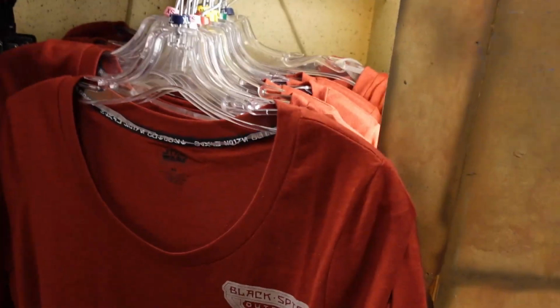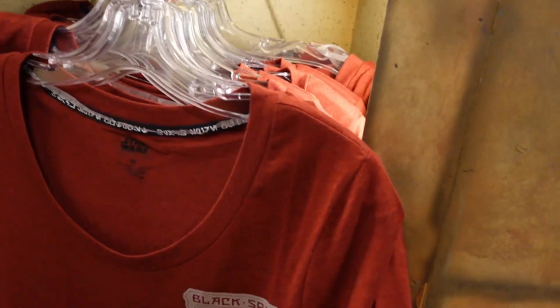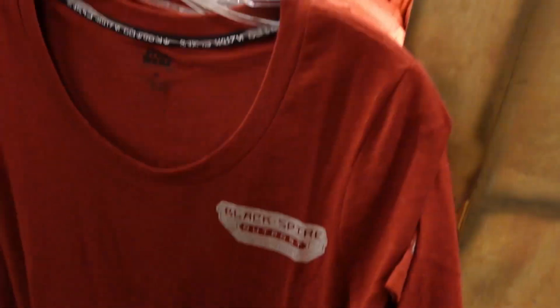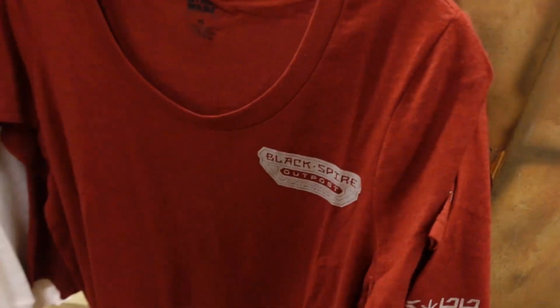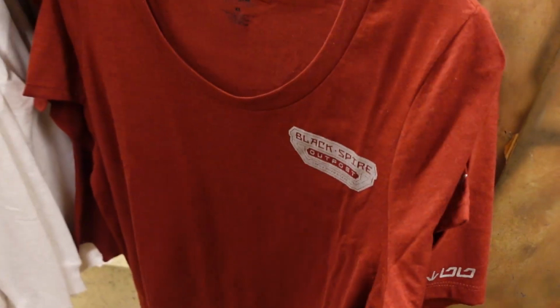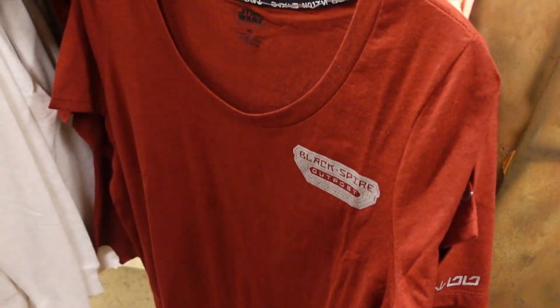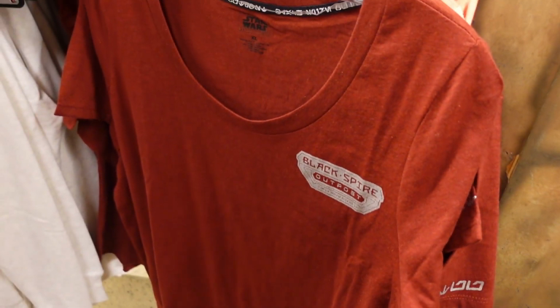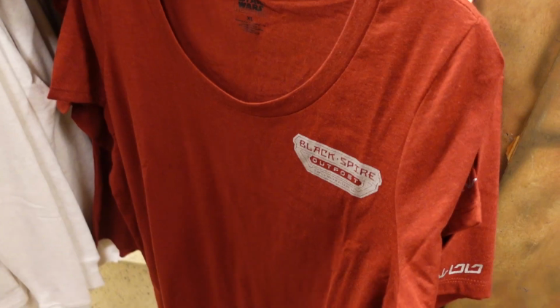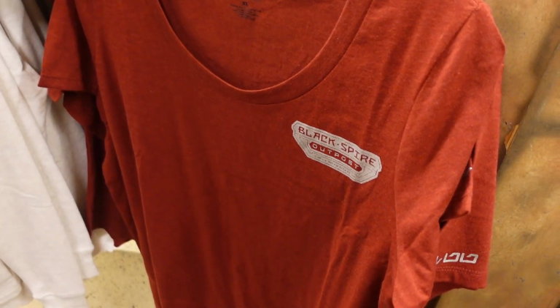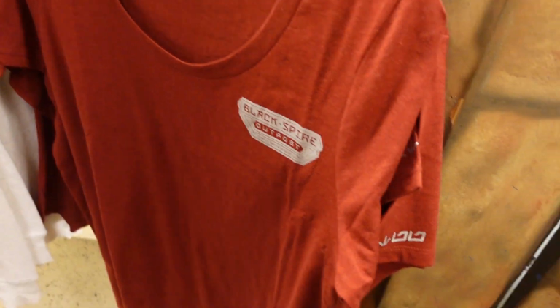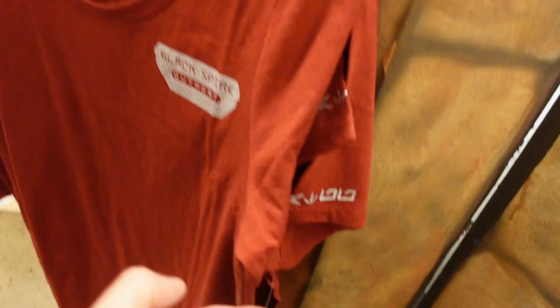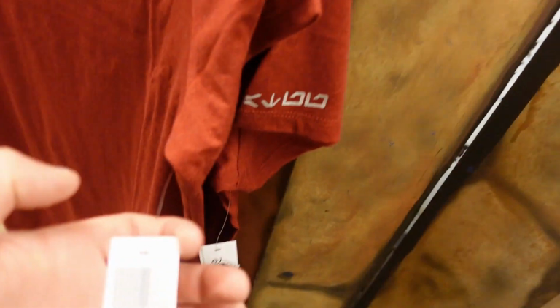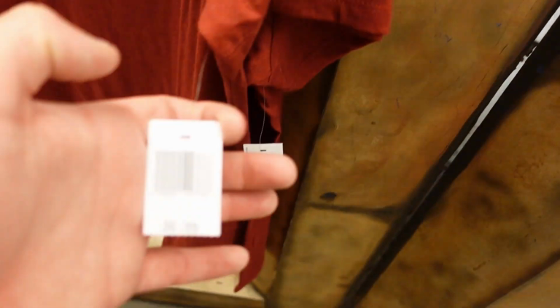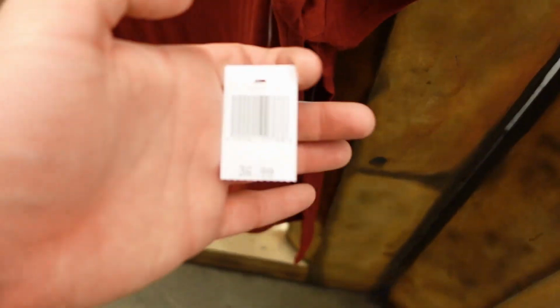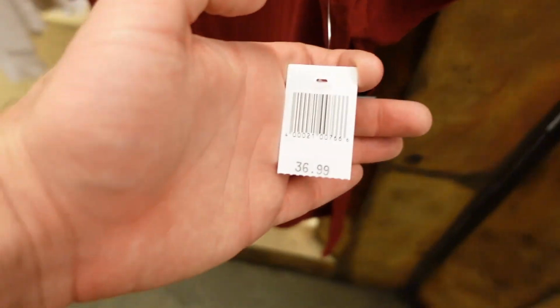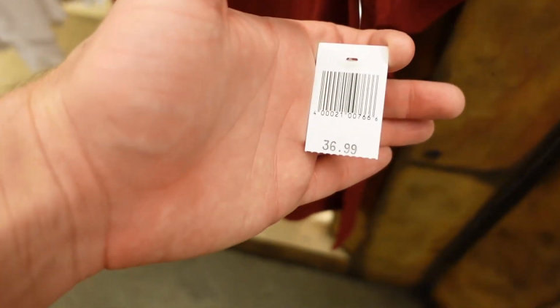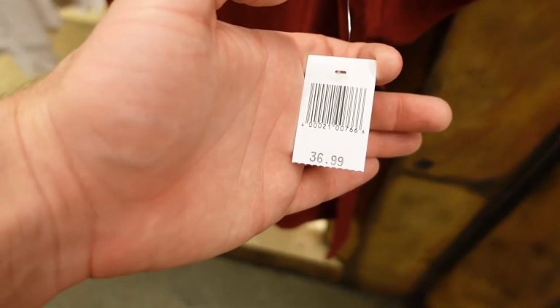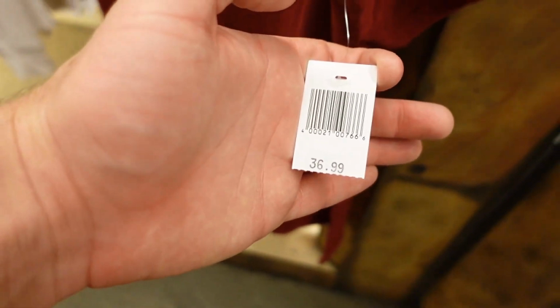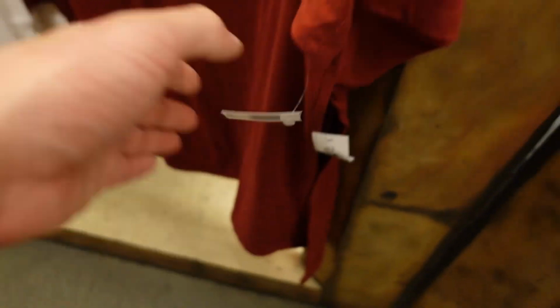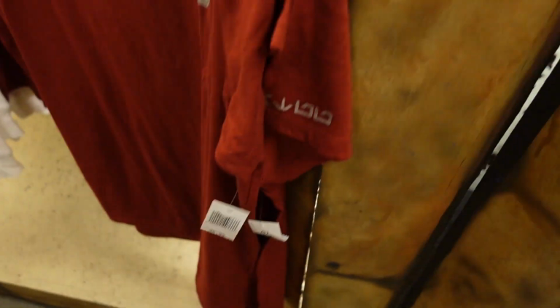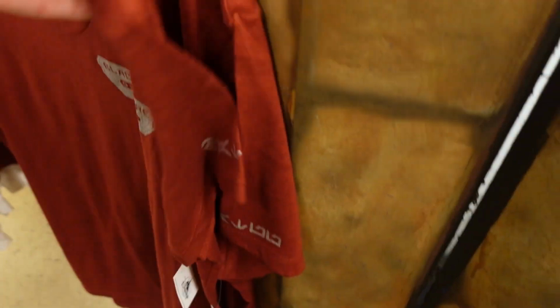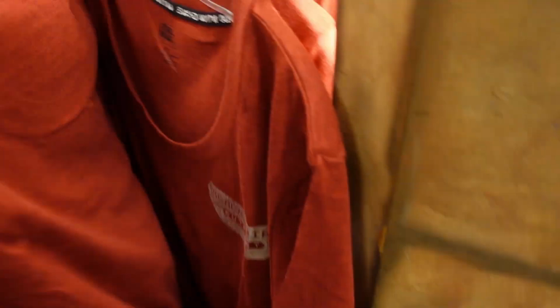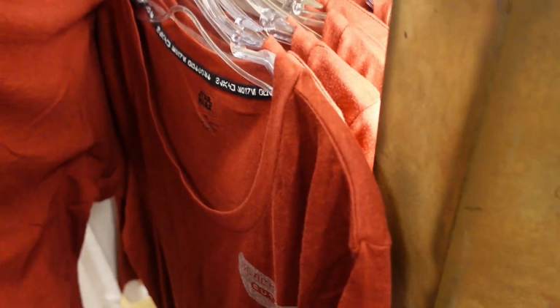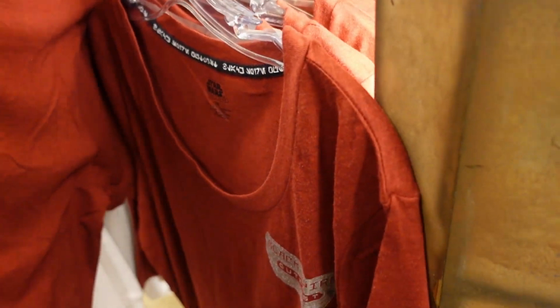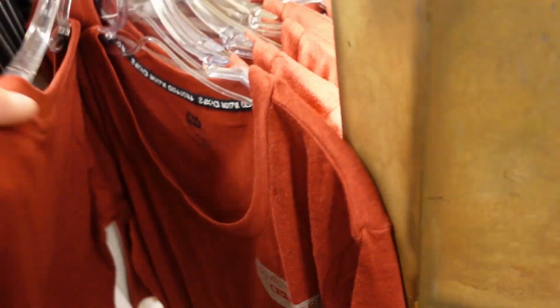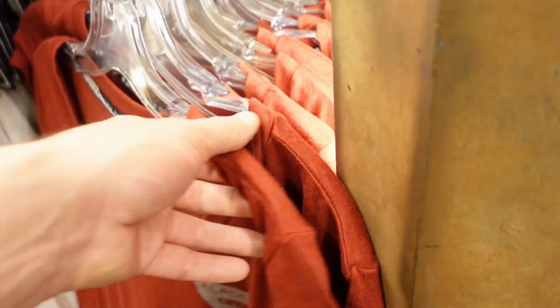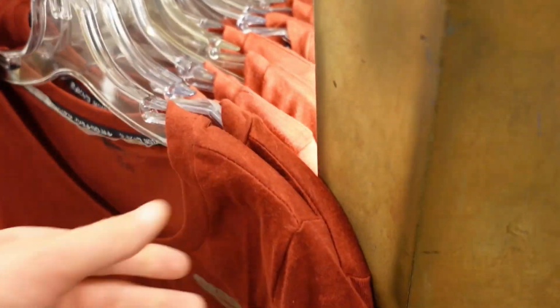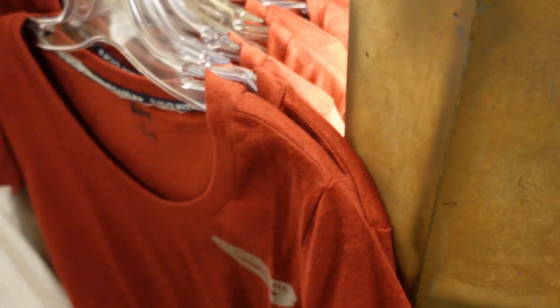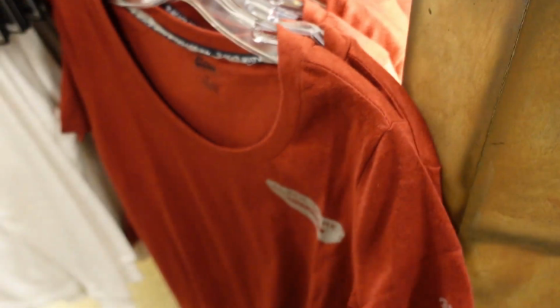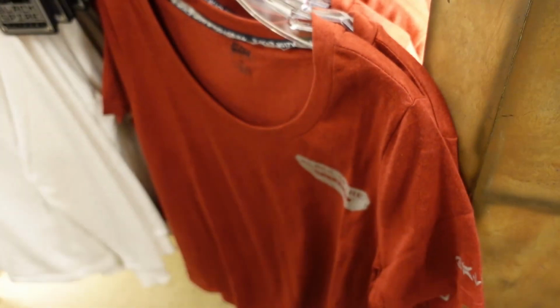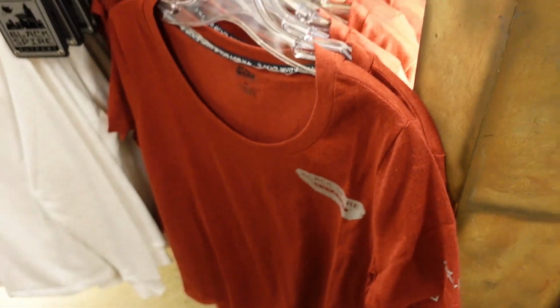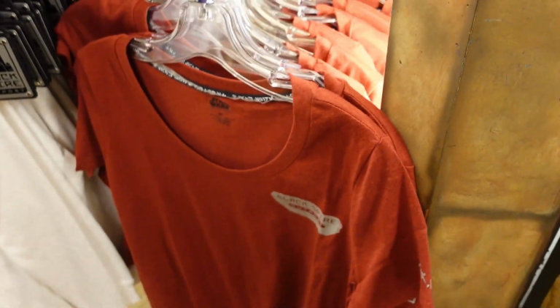This shirt's new - this is Black Spire Outpost. It is $36.99 and there's nothing really on the back of it.